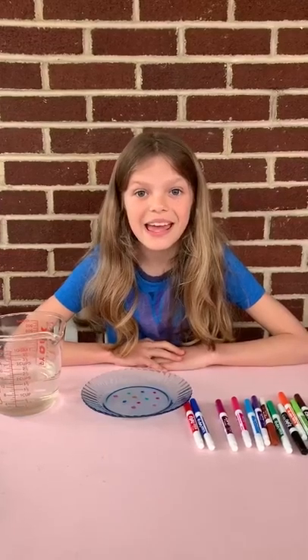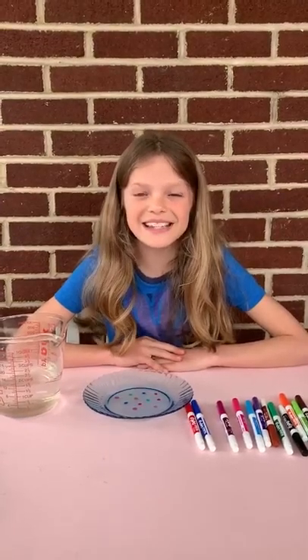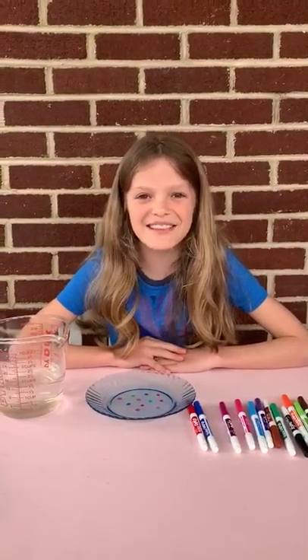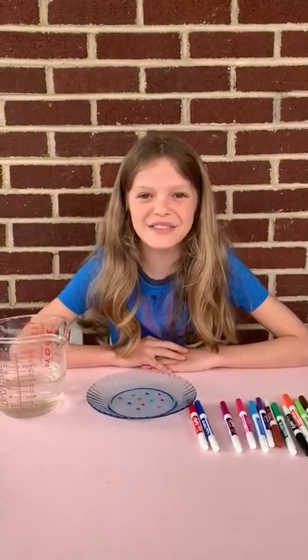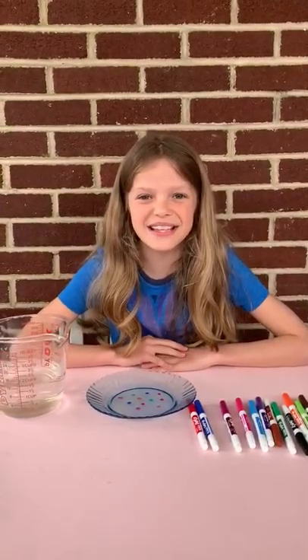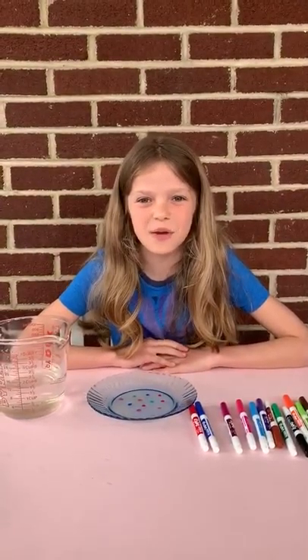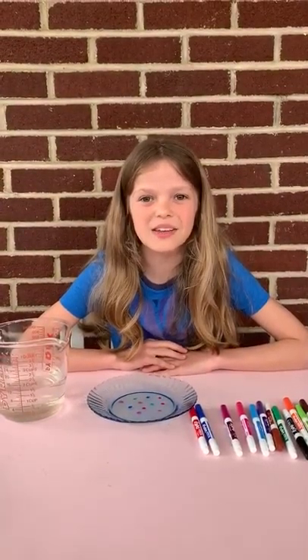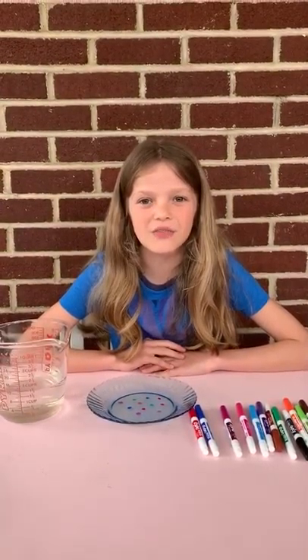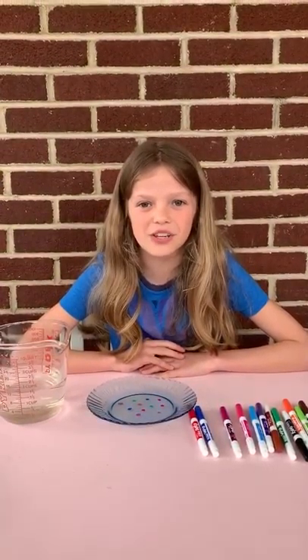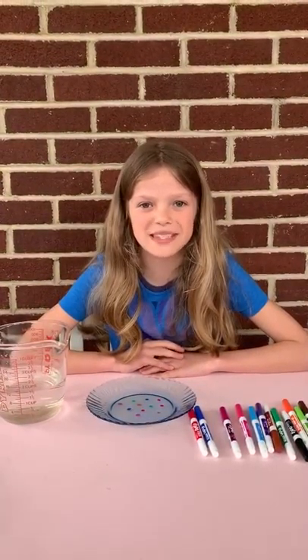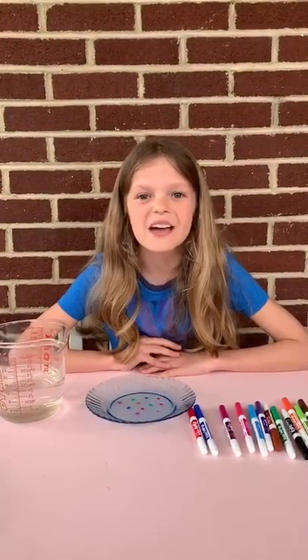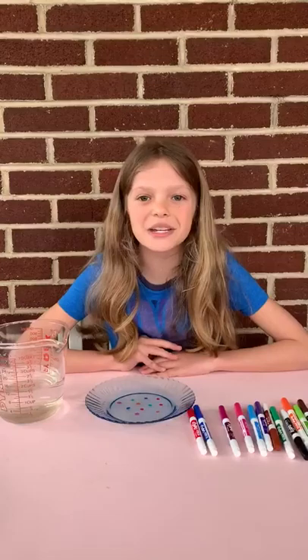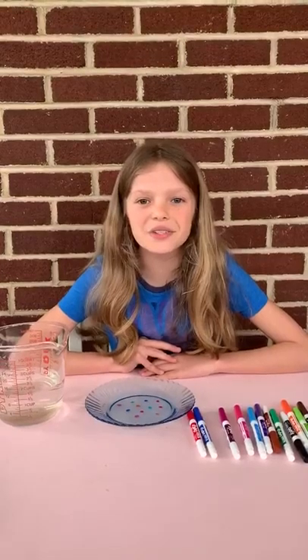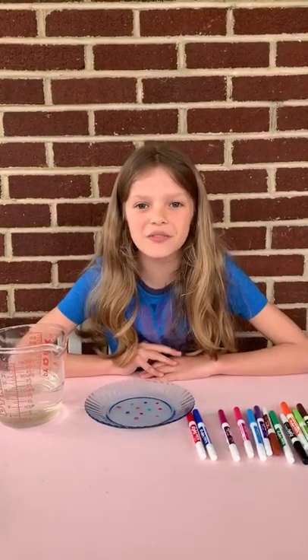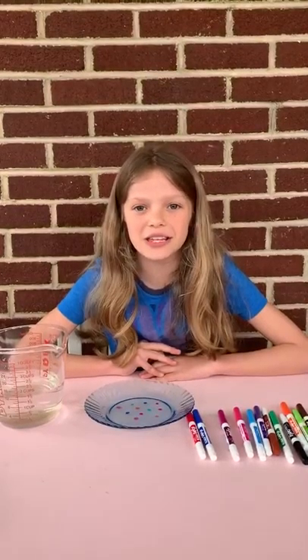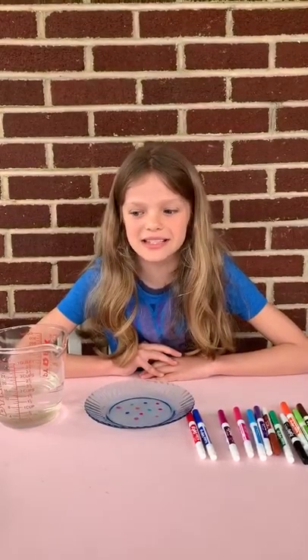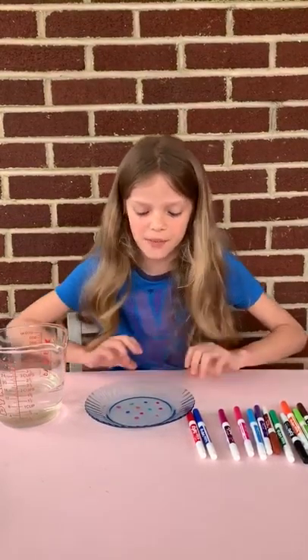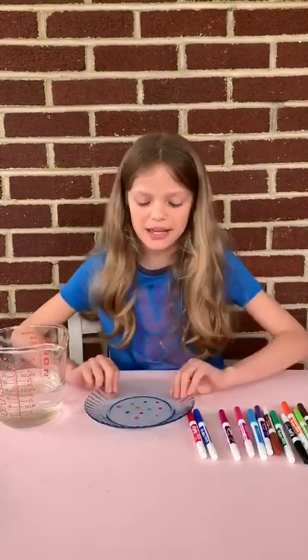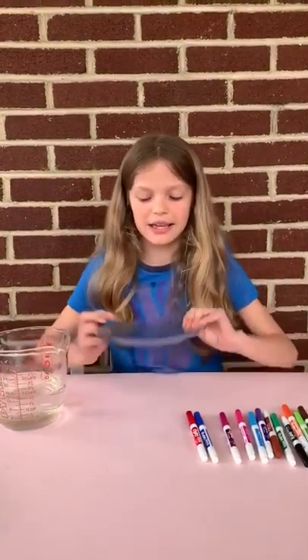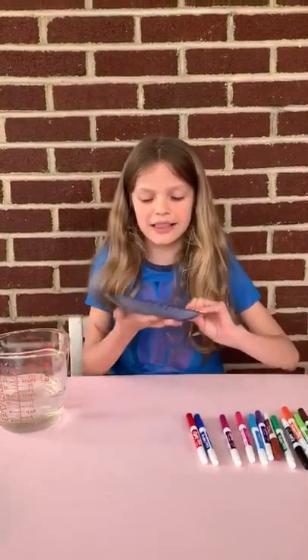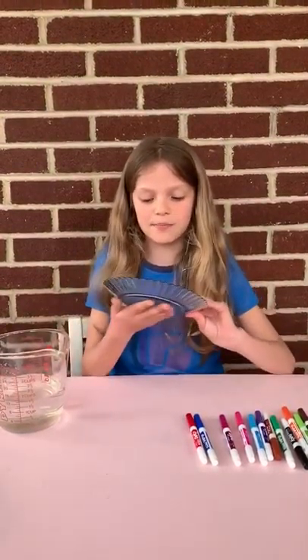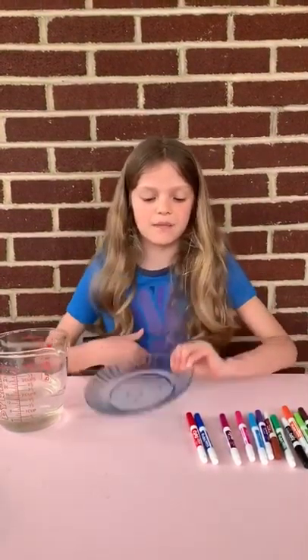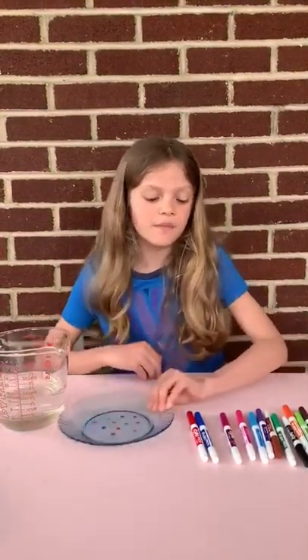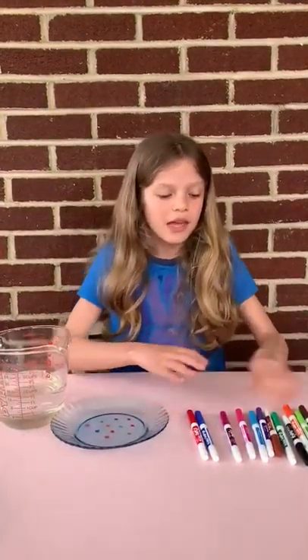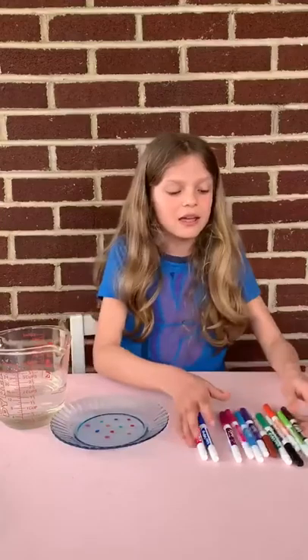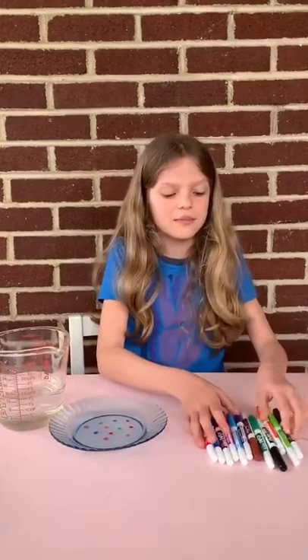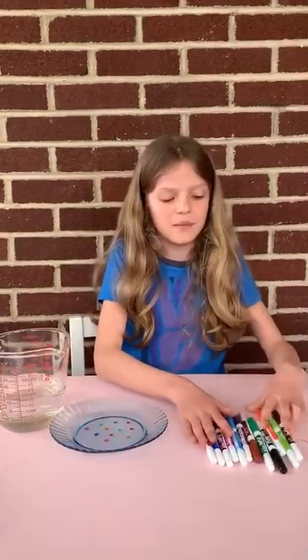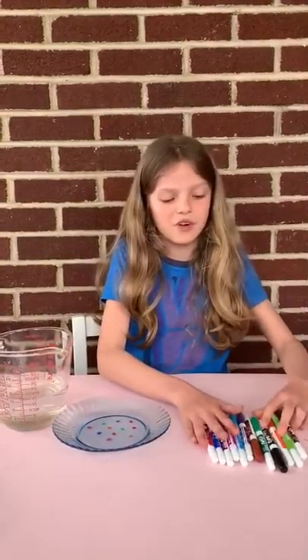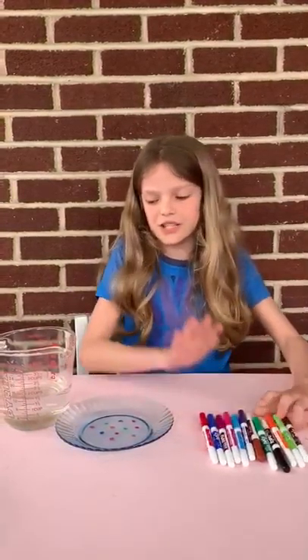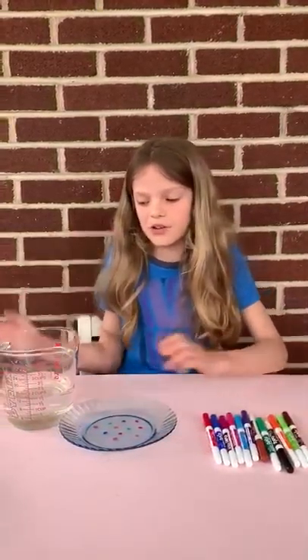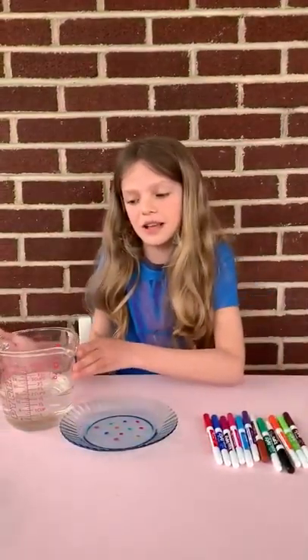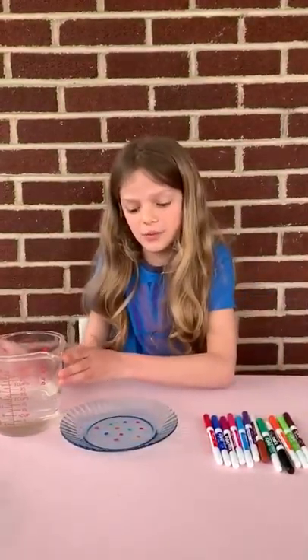Hey guys, today we're going to do a science experiment called floating shapes. The materials you need for this science experiment is a glass plate, some type of dry erase markers, and some water.